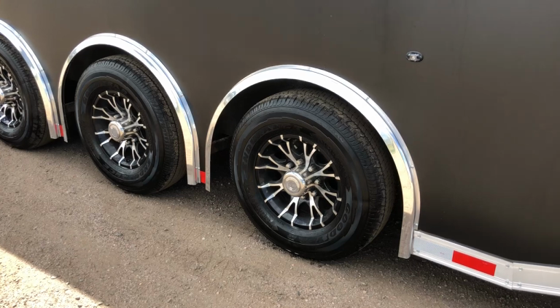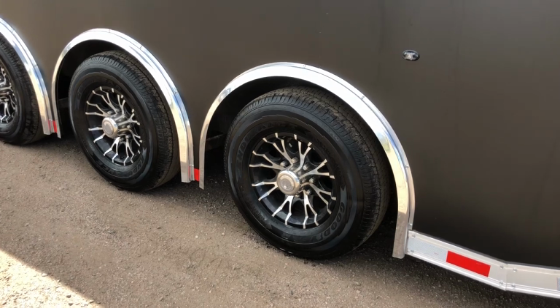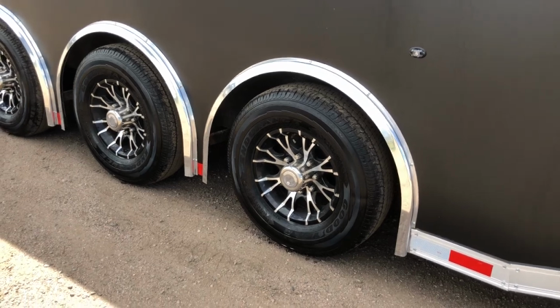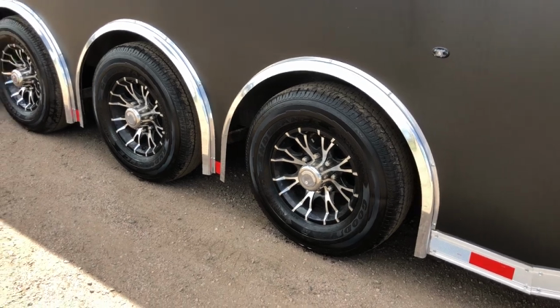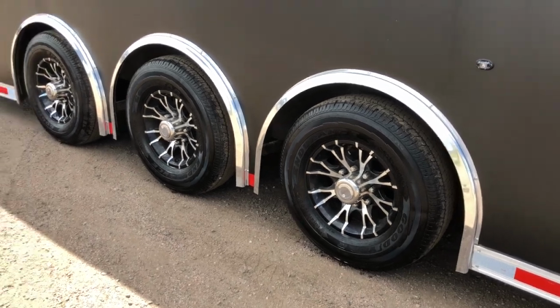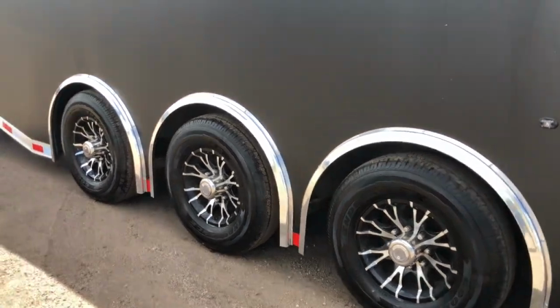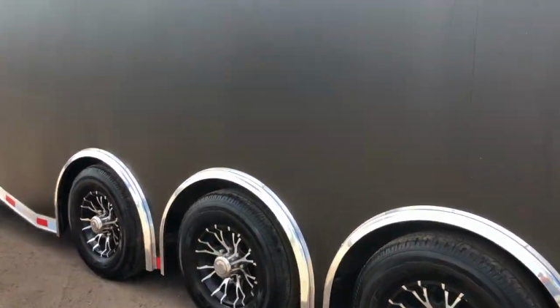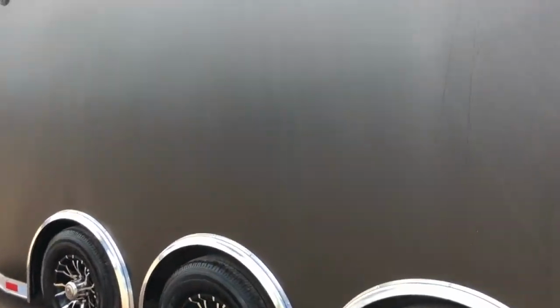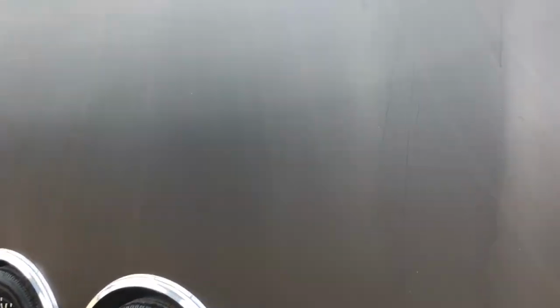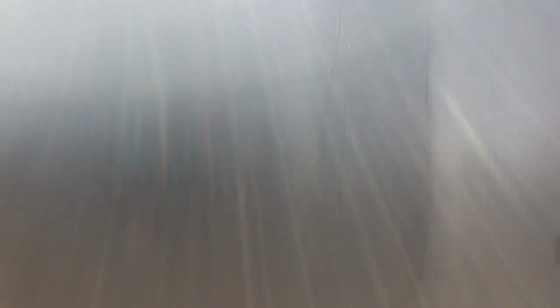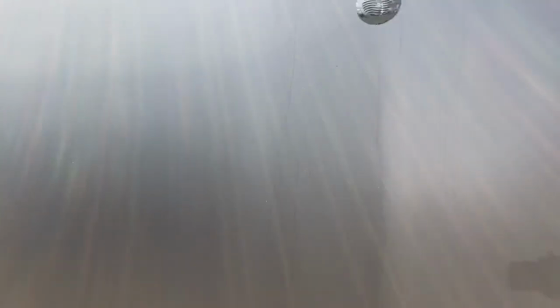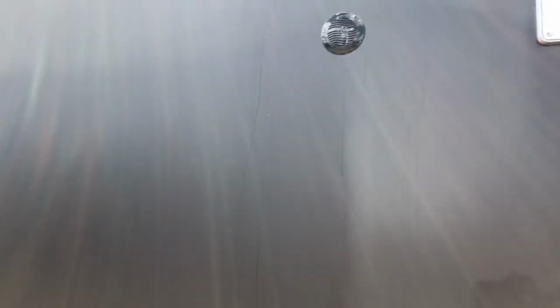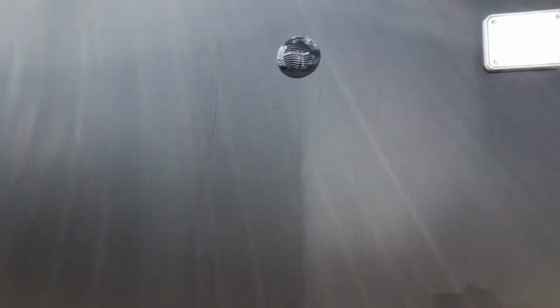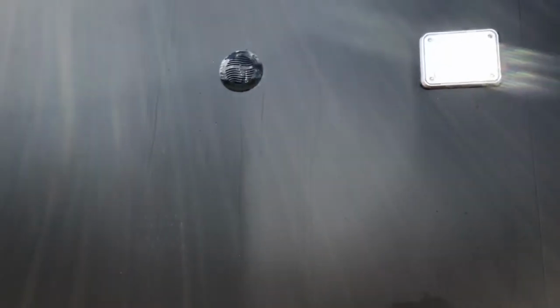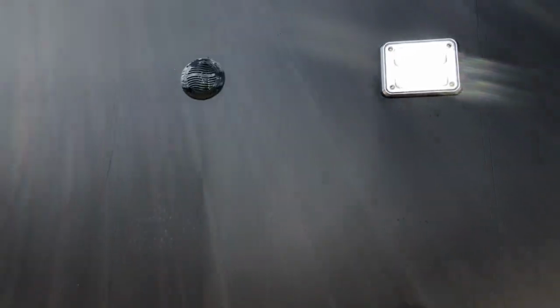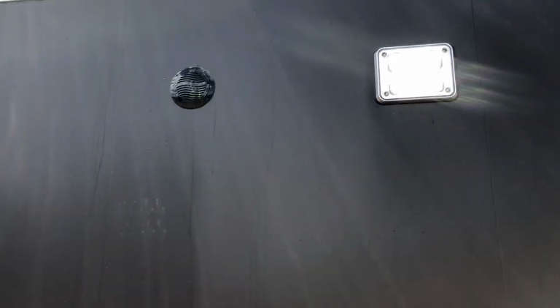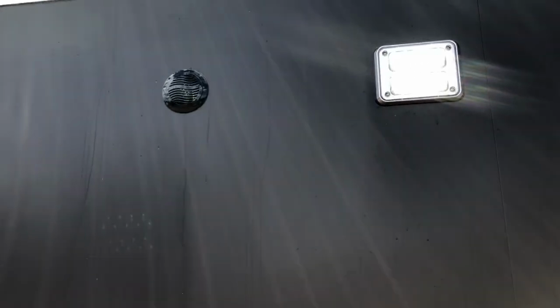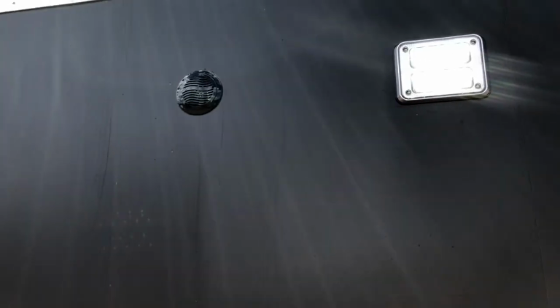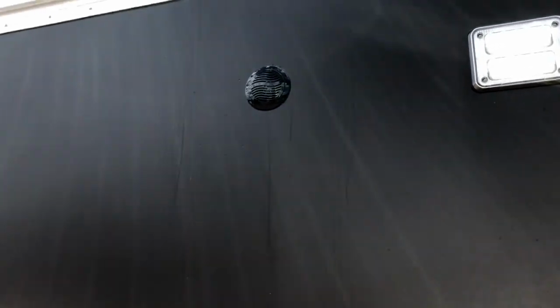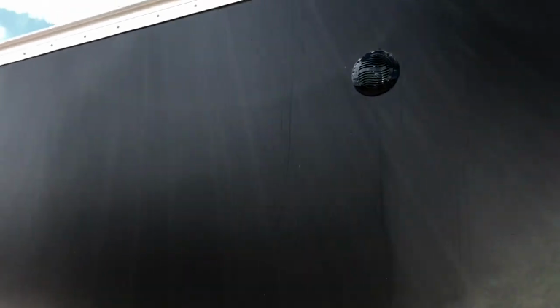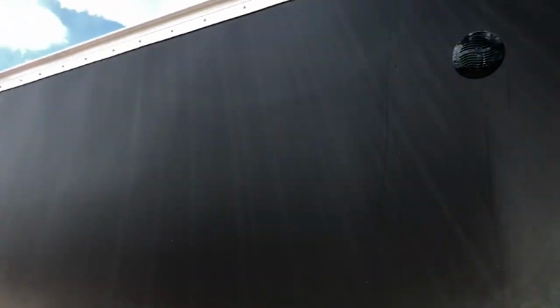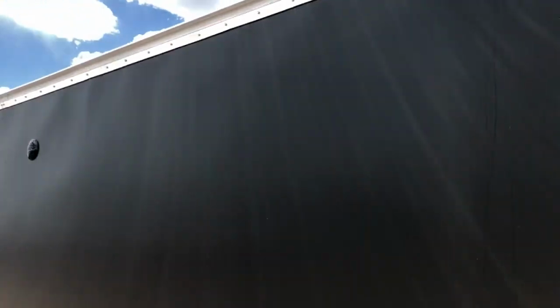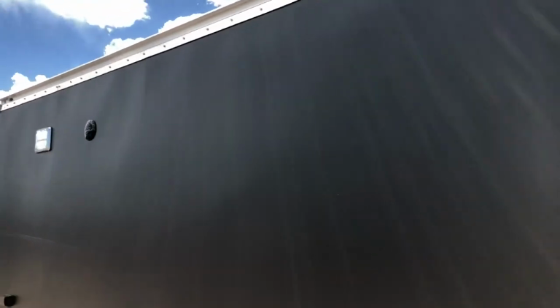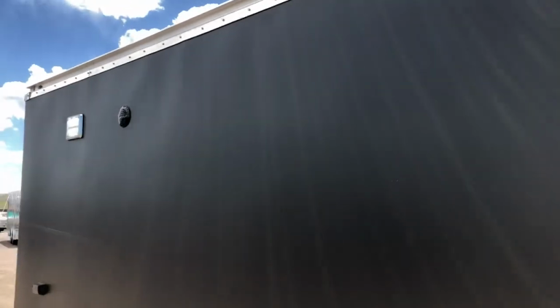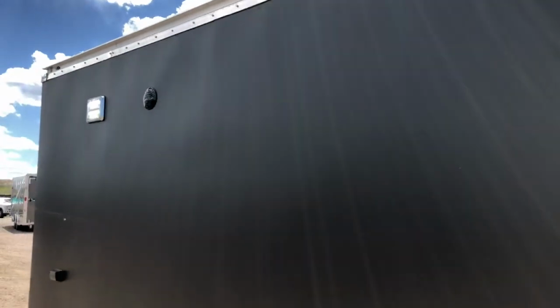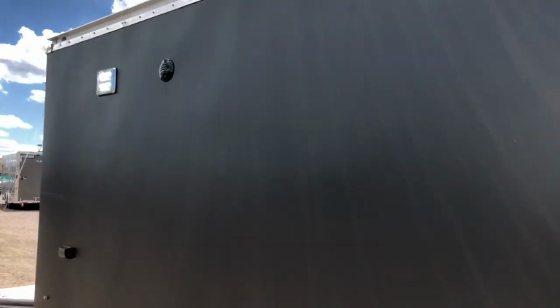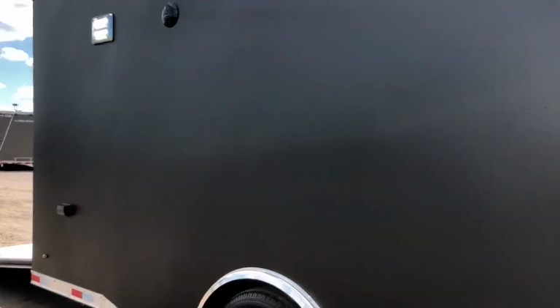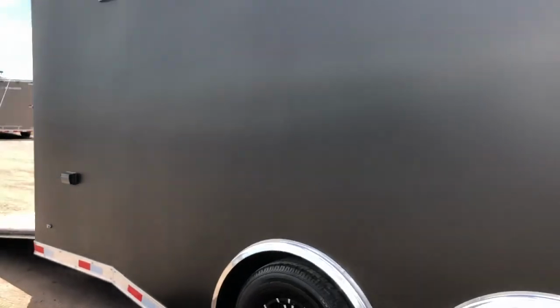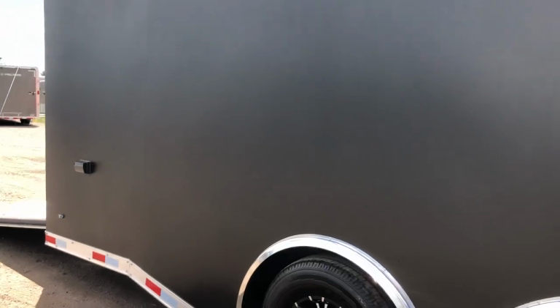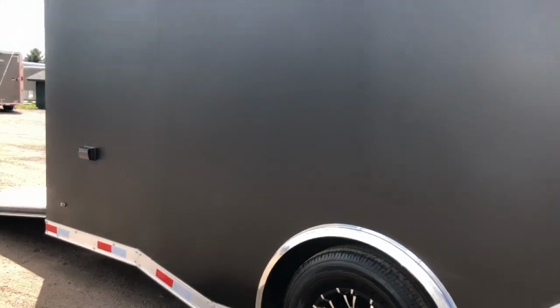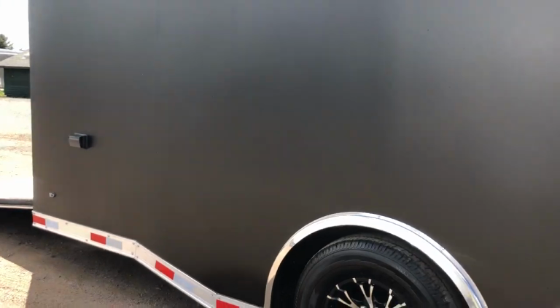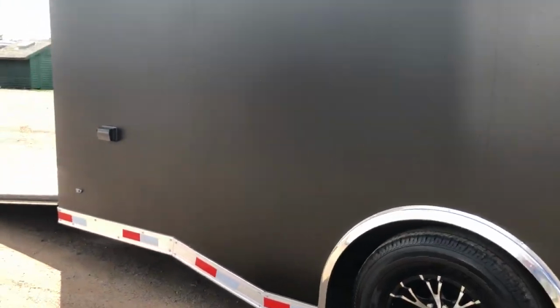16 inch radial tires and aluminum wheels. You have exterior speakers as well as exterior LED party lights here on the side. And another GFI outlet here at the rear.